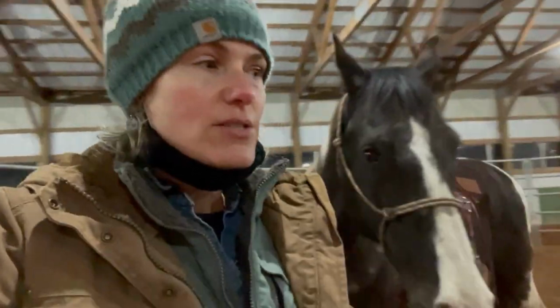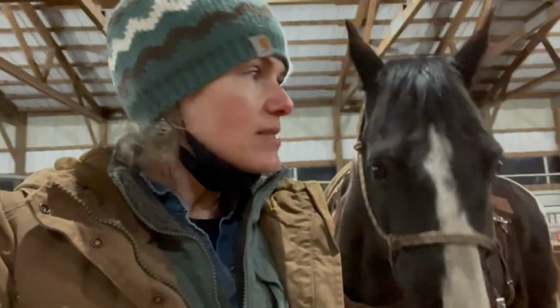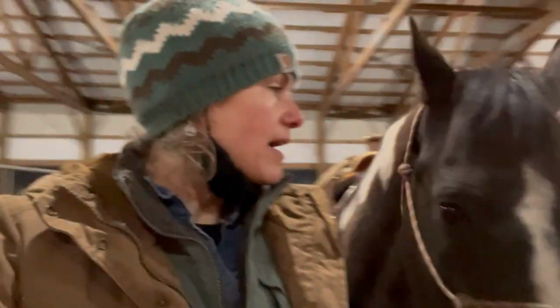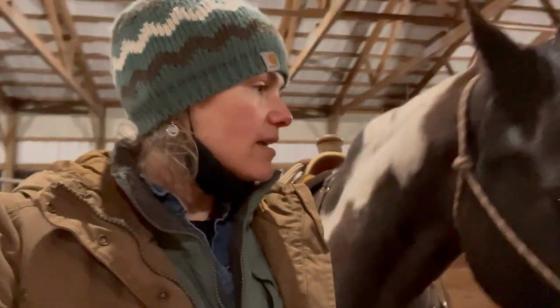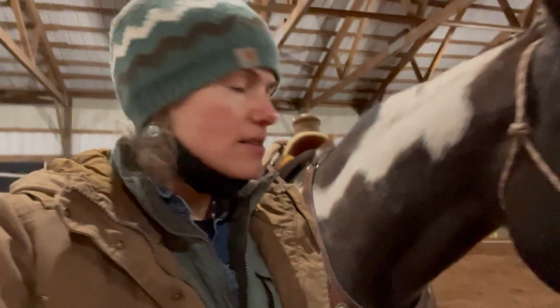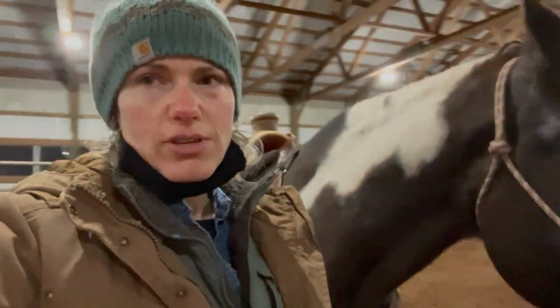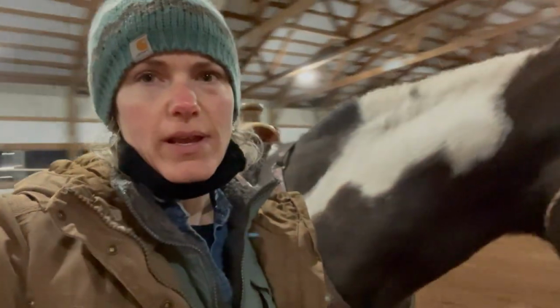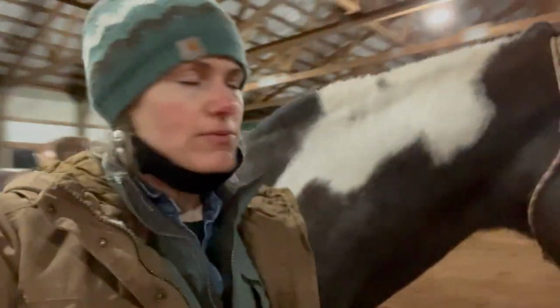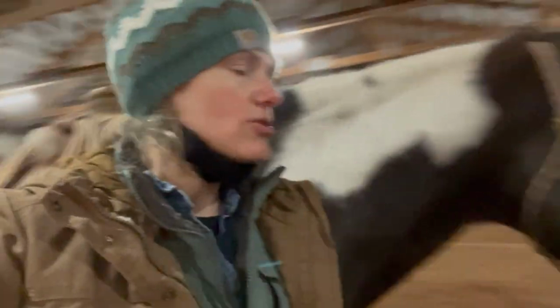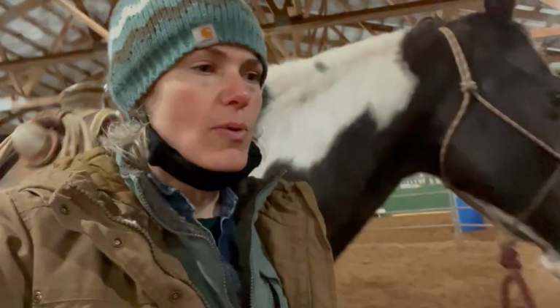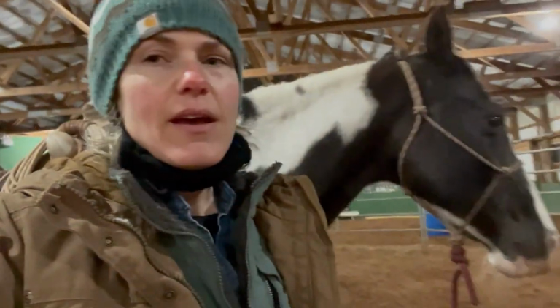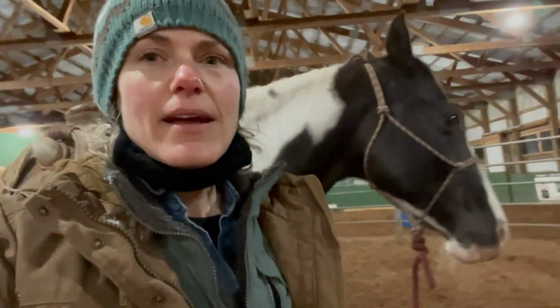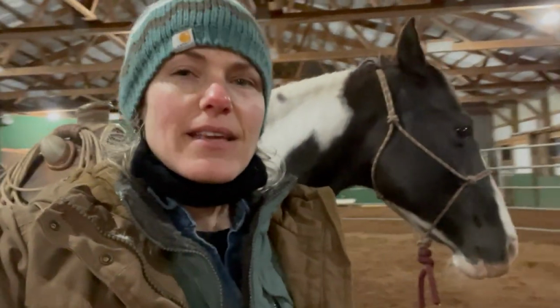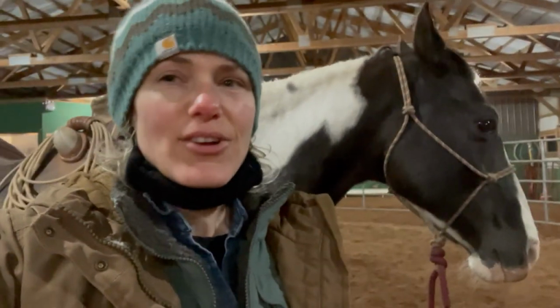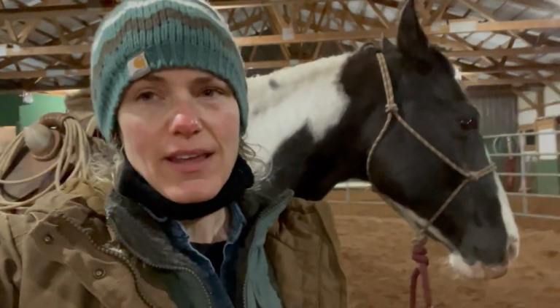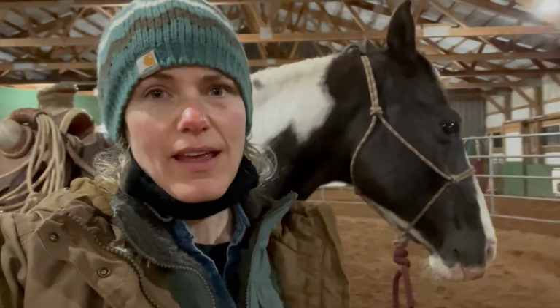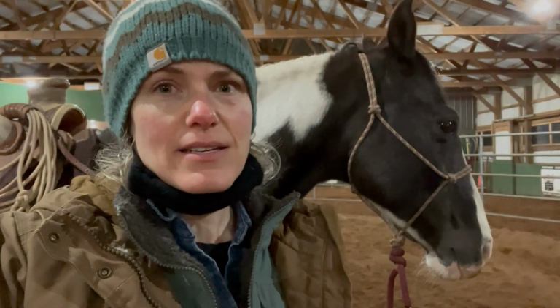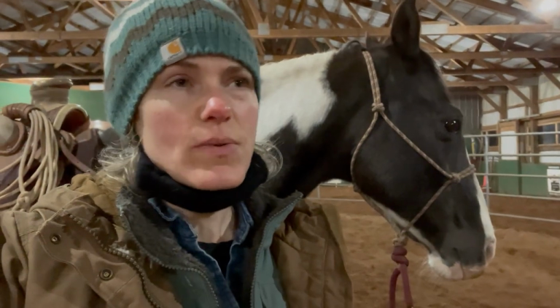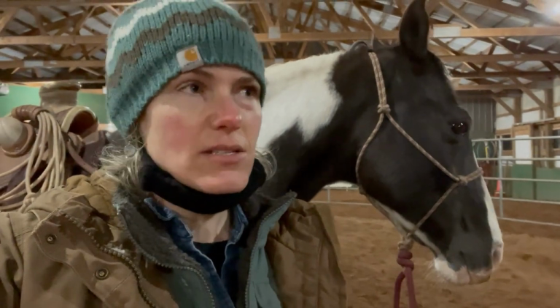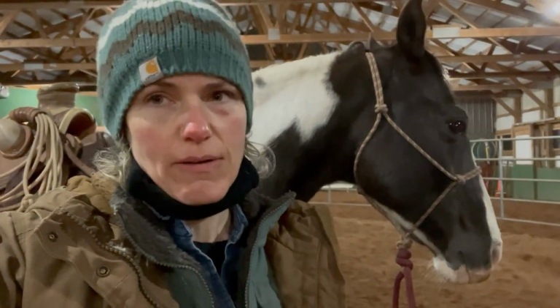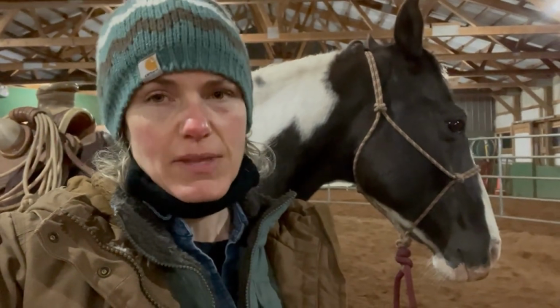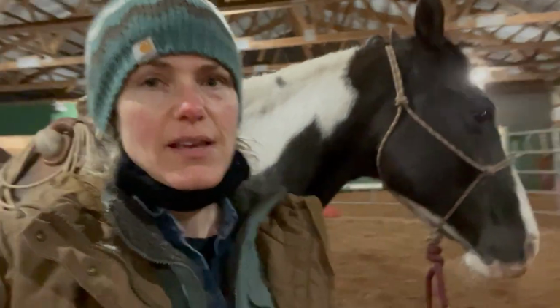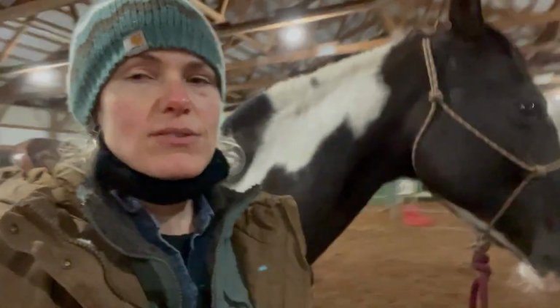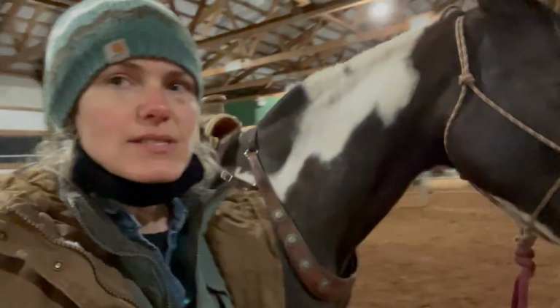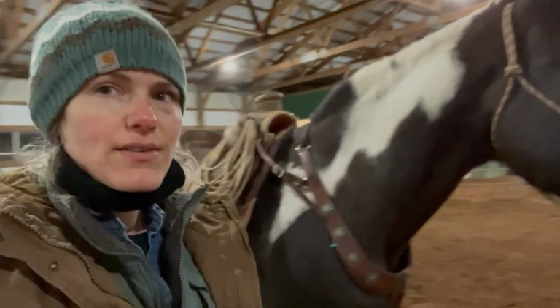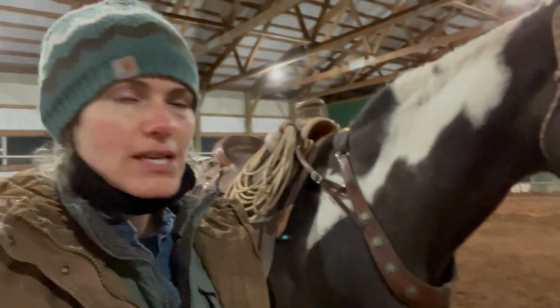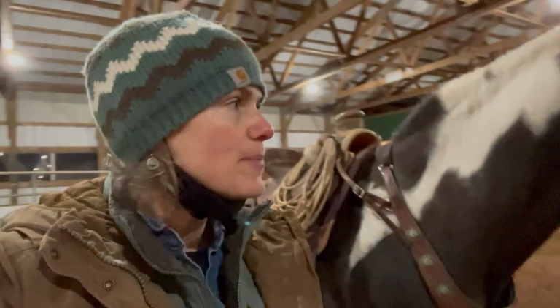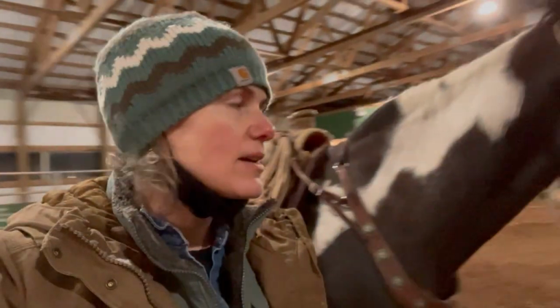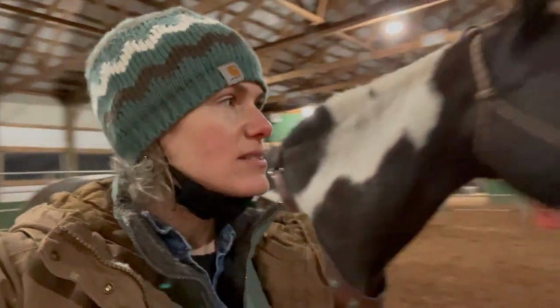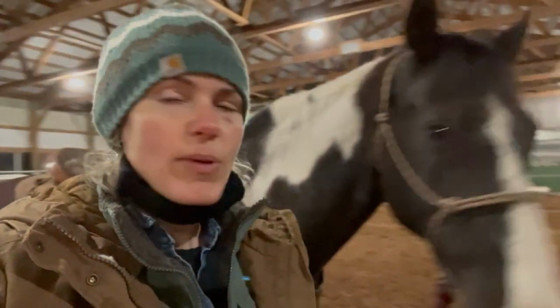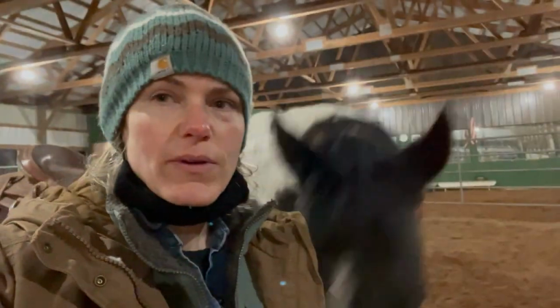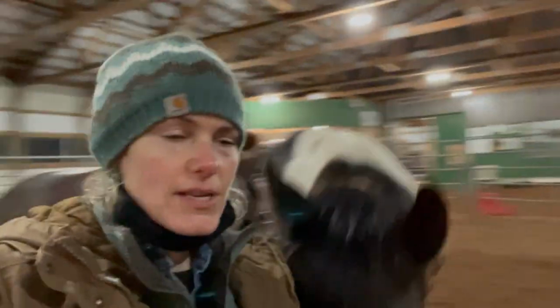So this guy, he's such a good boy, but he's in a hurry. And so we need to slow down on some things. So as you can see, I've got him saddled up and I just did some round pen work with him tonight.